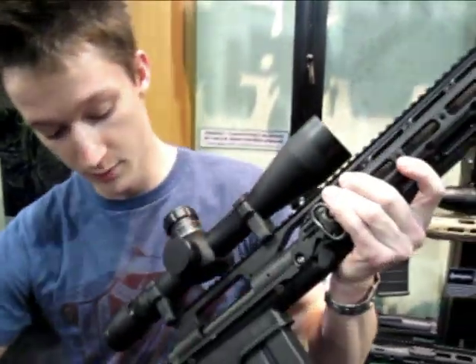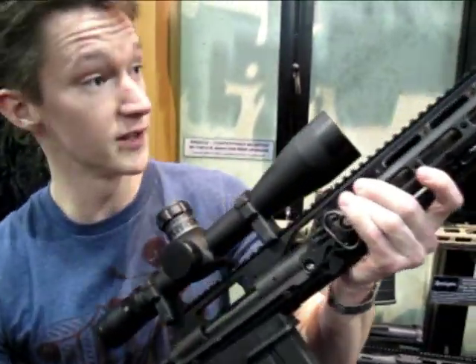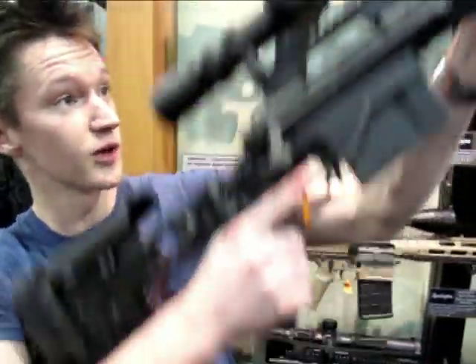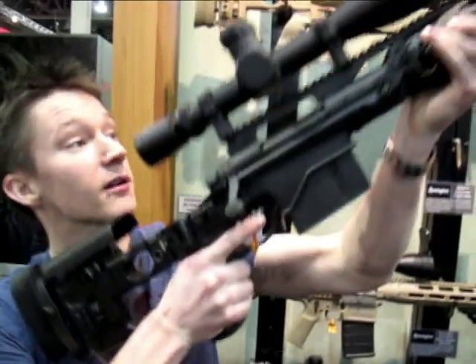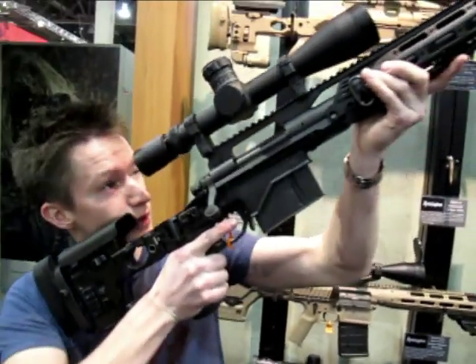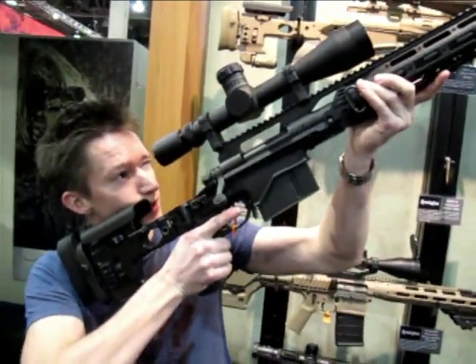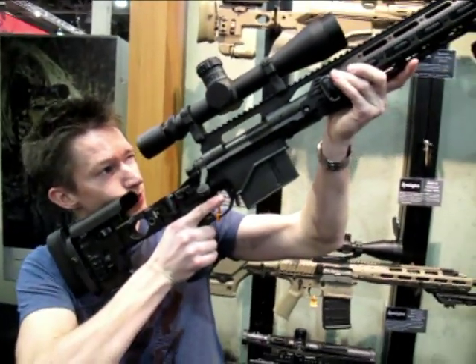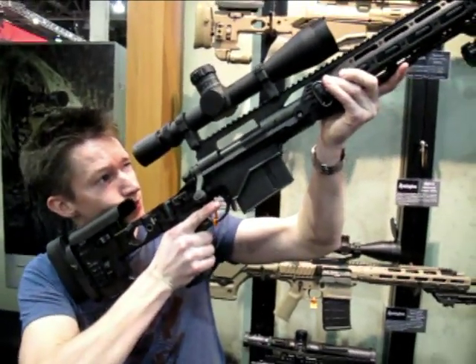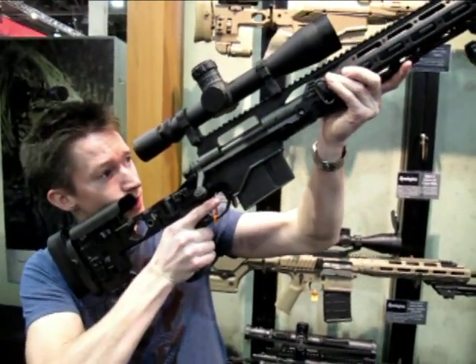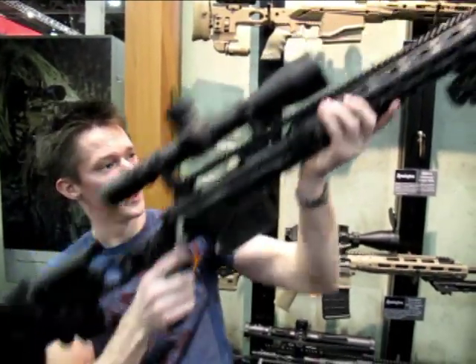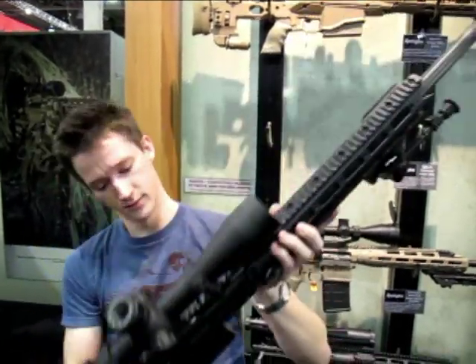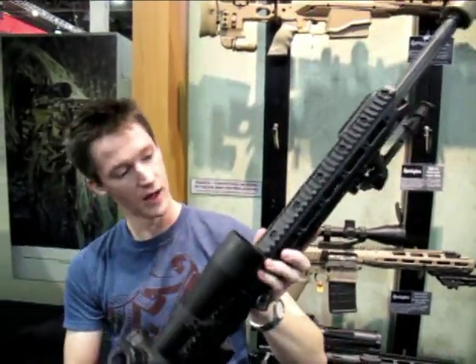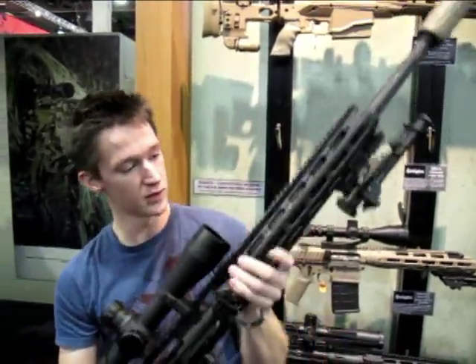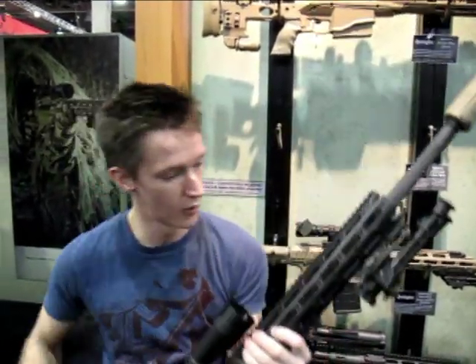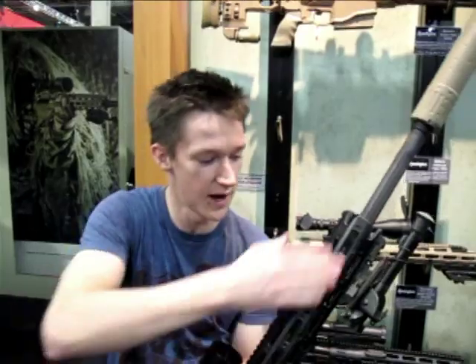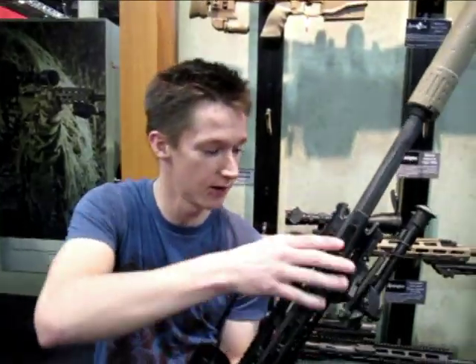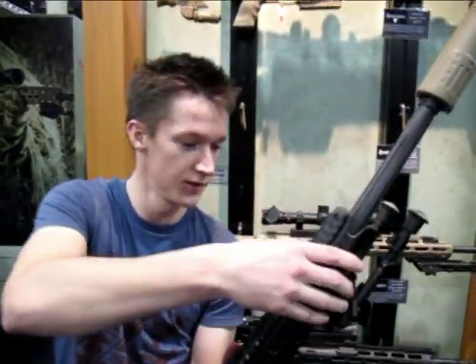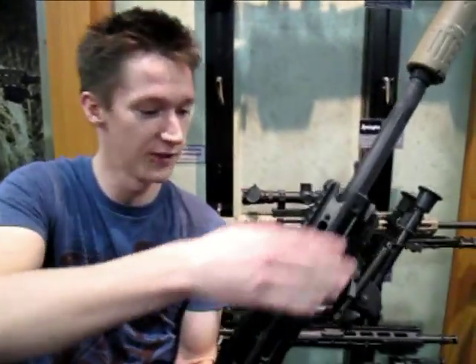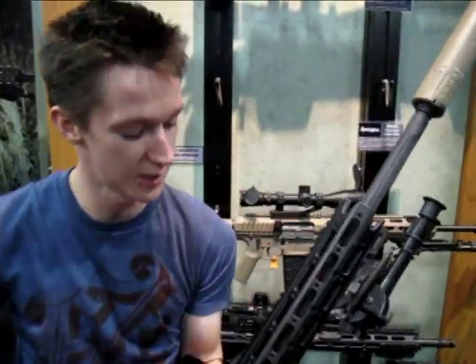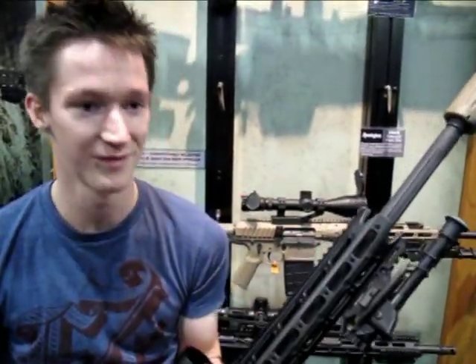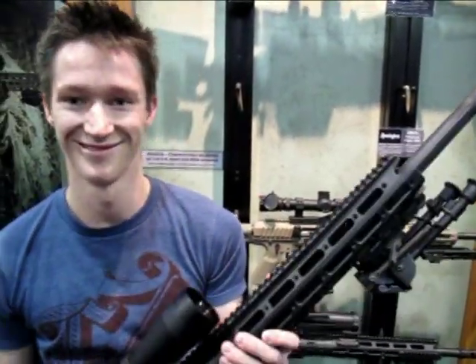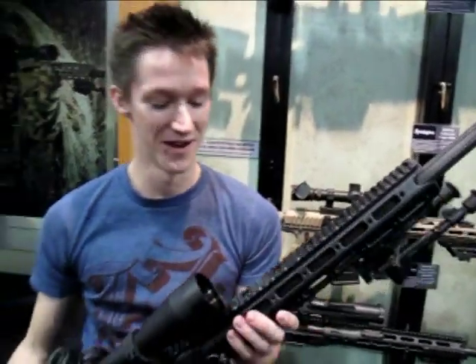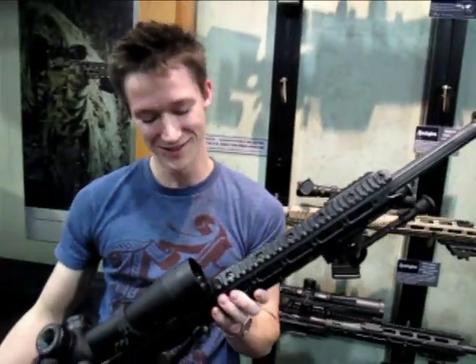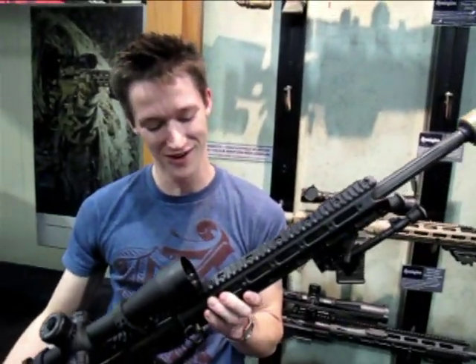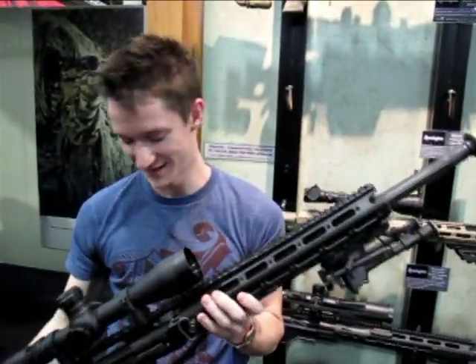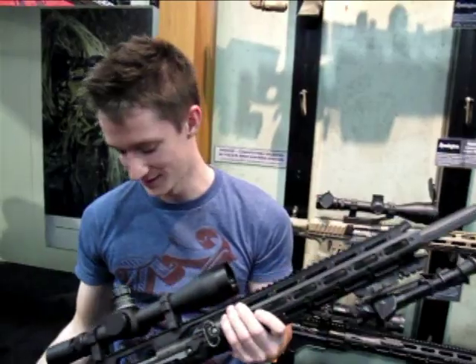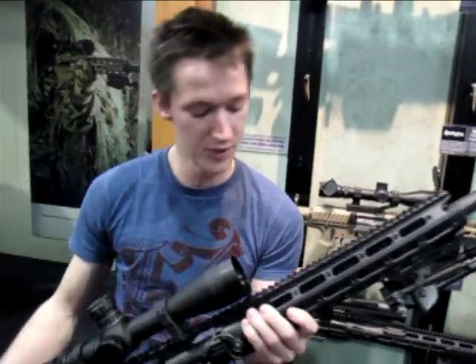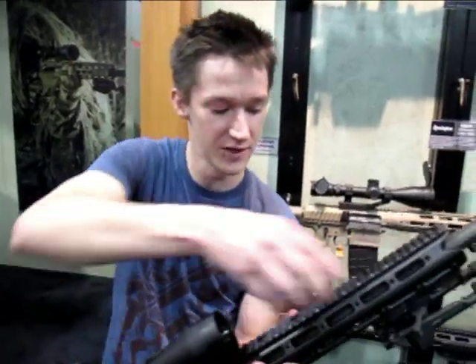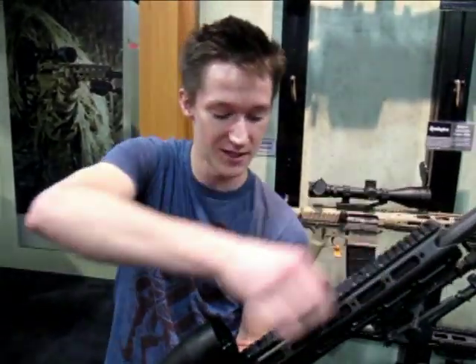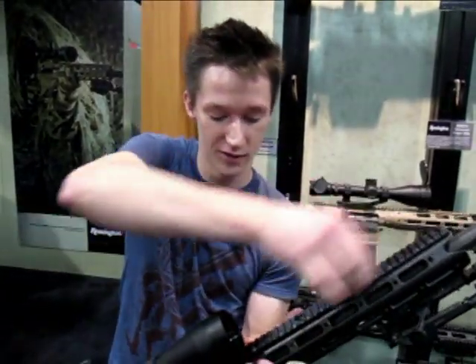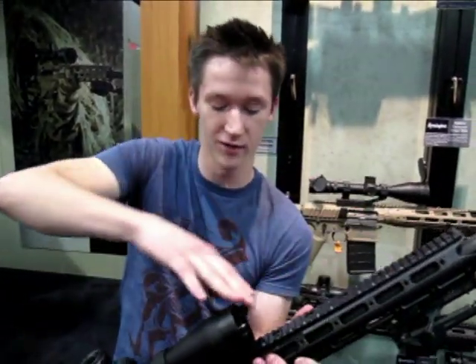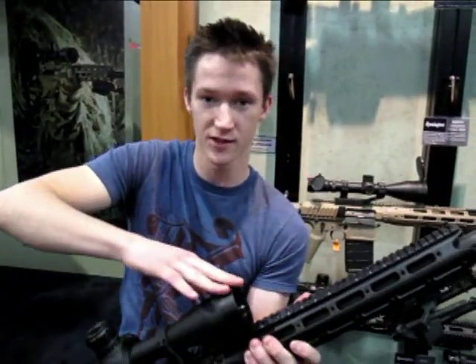But it really does look pretty great. Got enough rails for you, Kelly? I think we could use a couple more on the side here — some for a flashlight, maybe. But this looks pretty good. You could put a night vision attachment right here in front of the scope if you wanted.